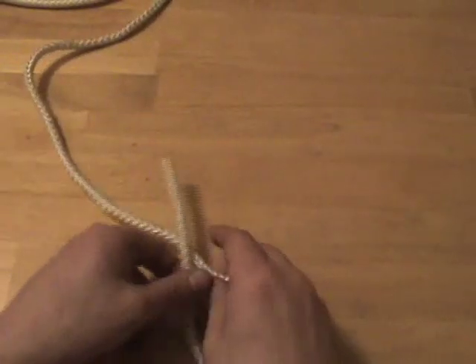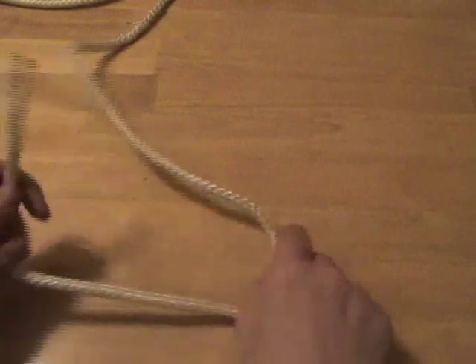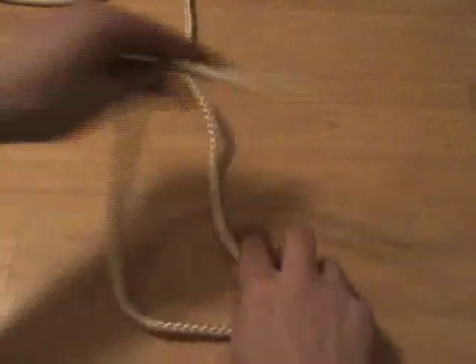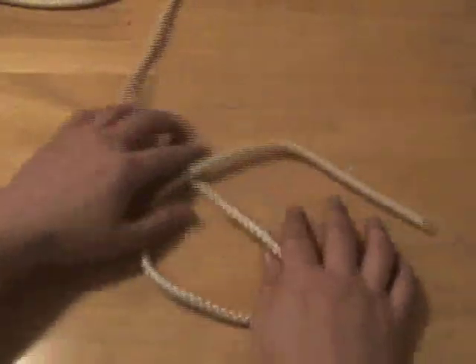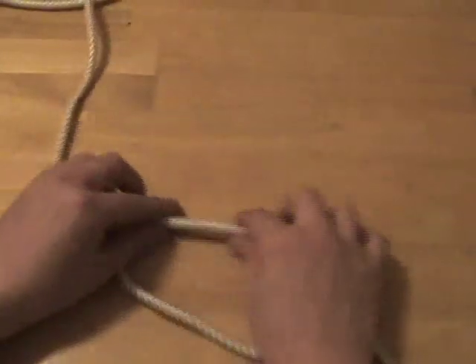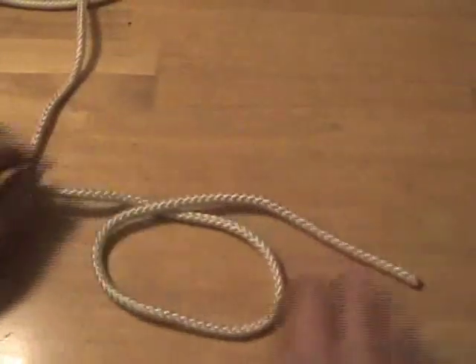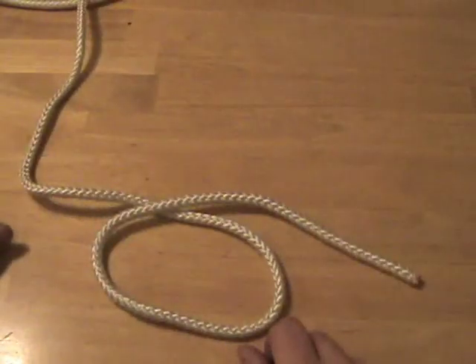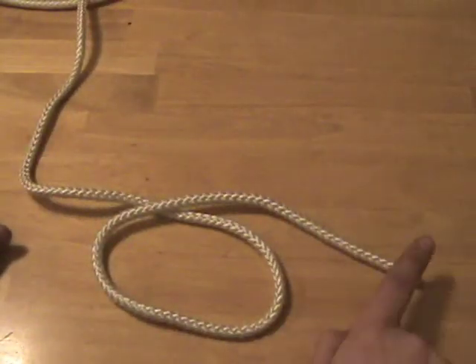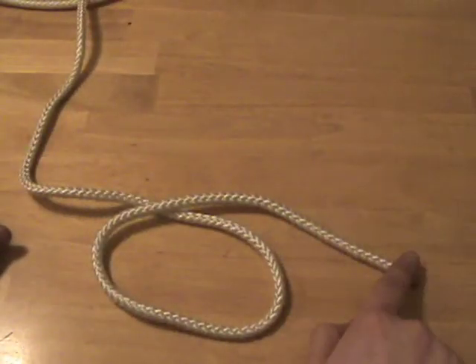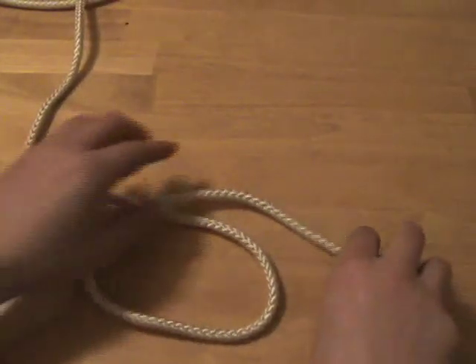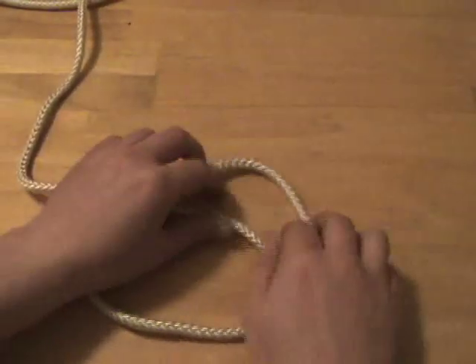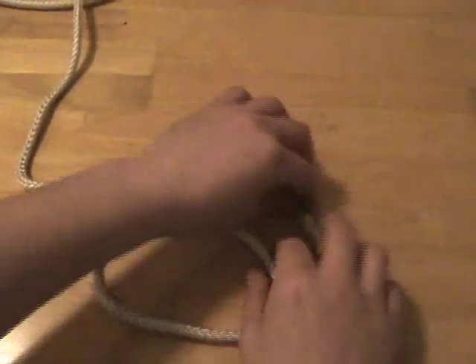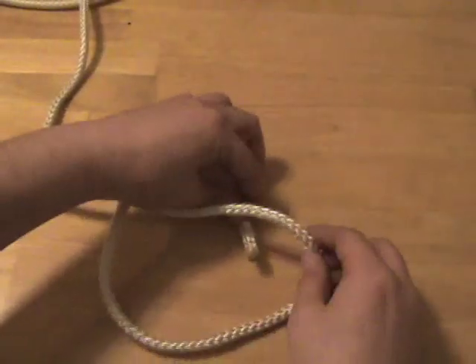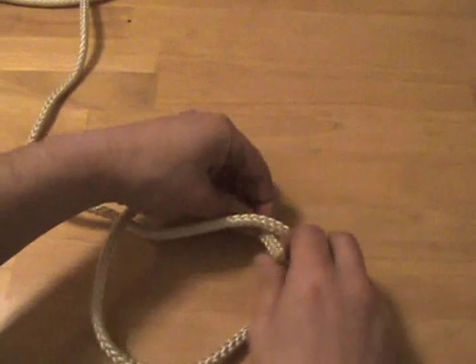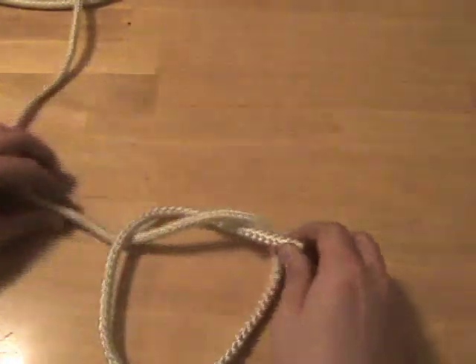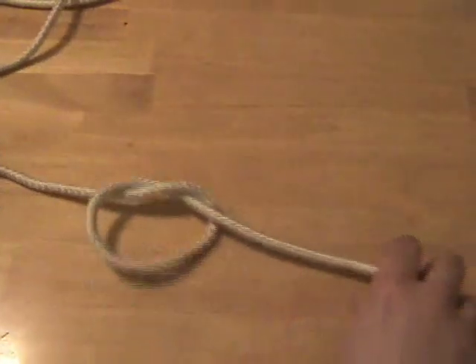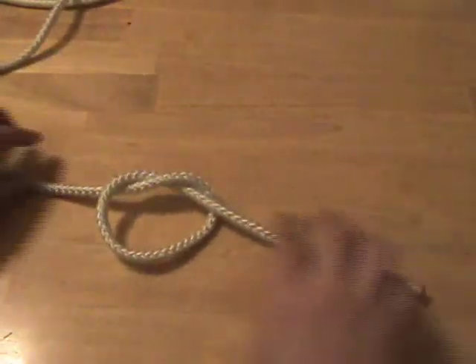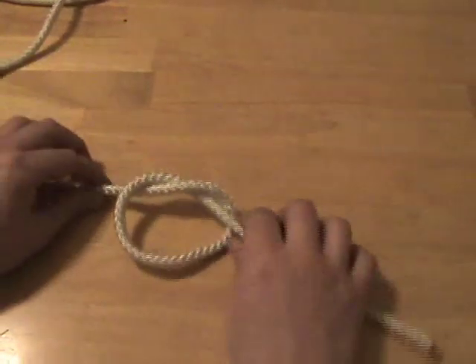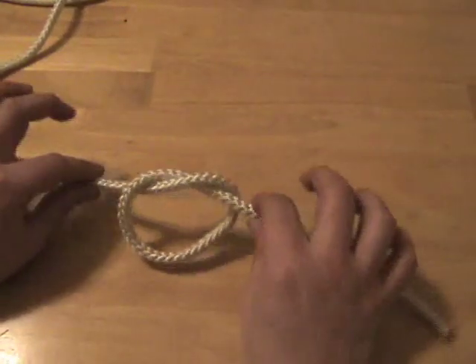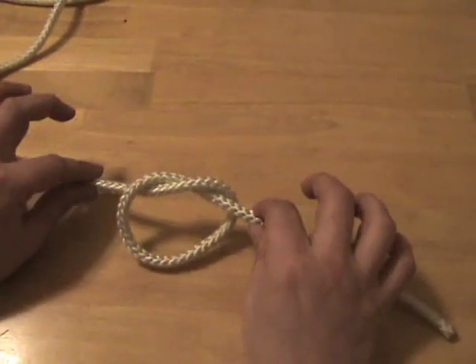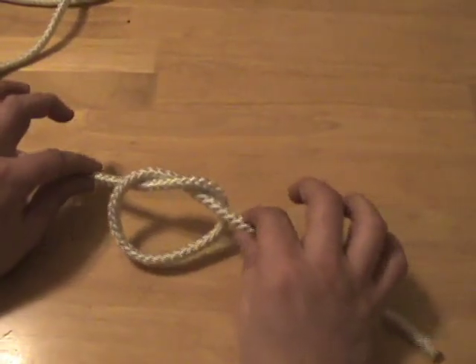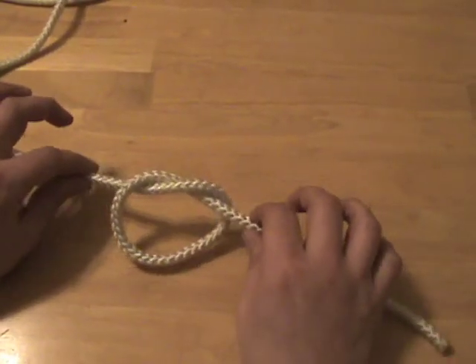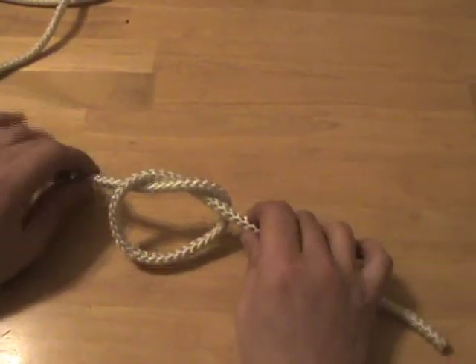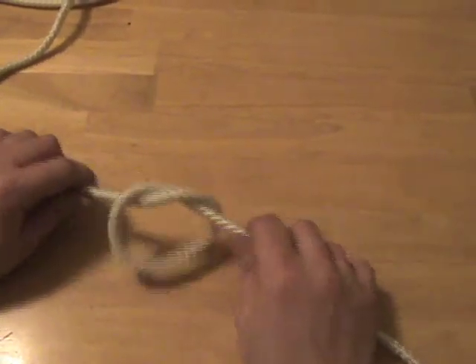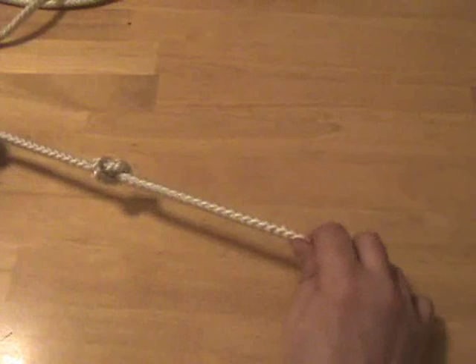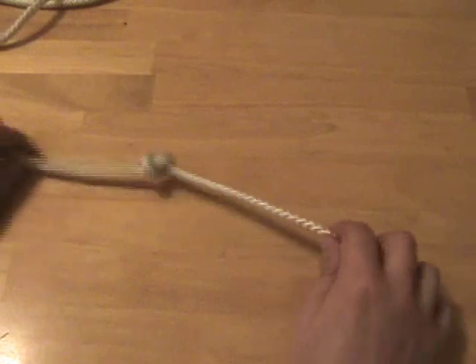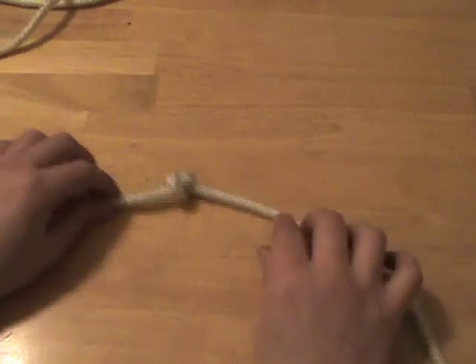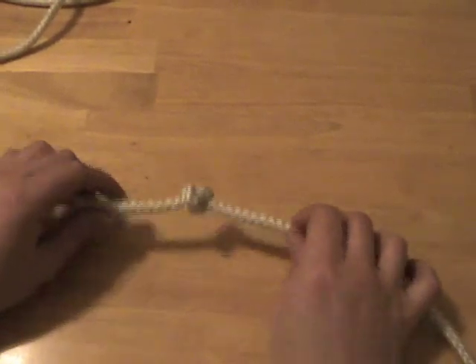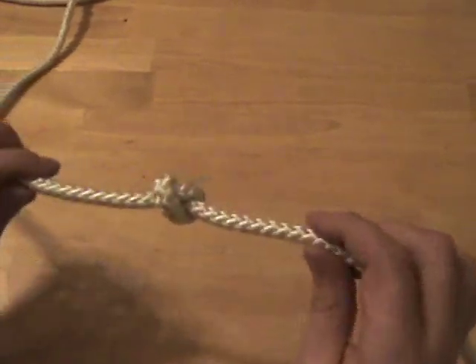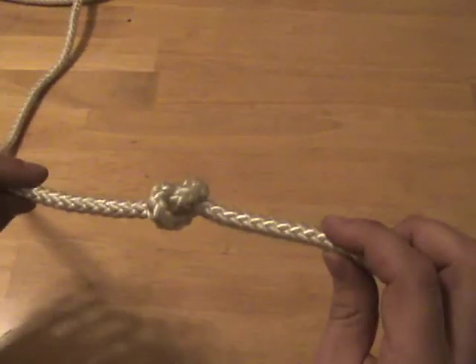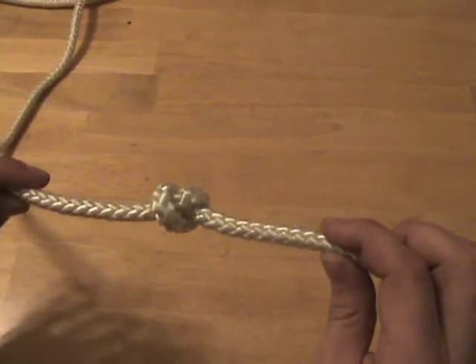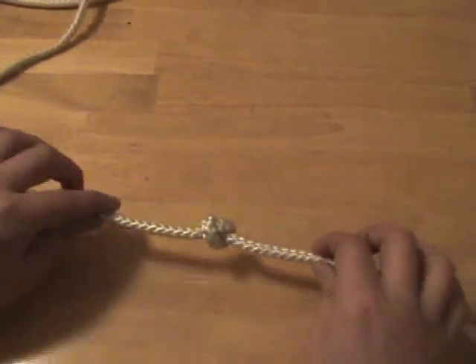Here's how you tie it. Basically, make a loop and then pass your working end through the loop. Set the knot by pulling on both the standing and working ends until it's tight. And that's how you make the overhand knot.